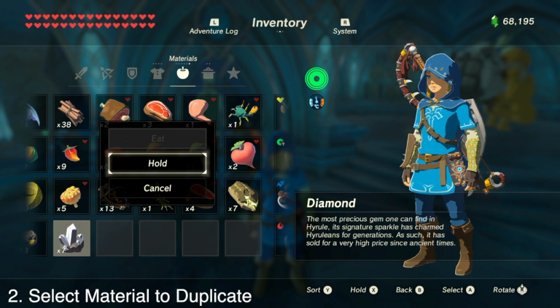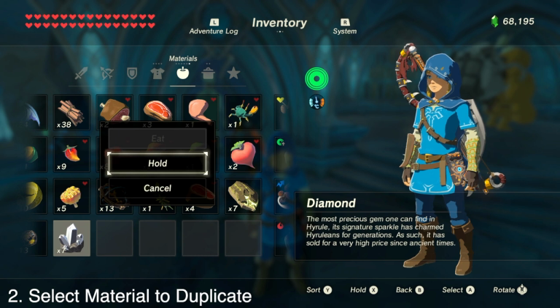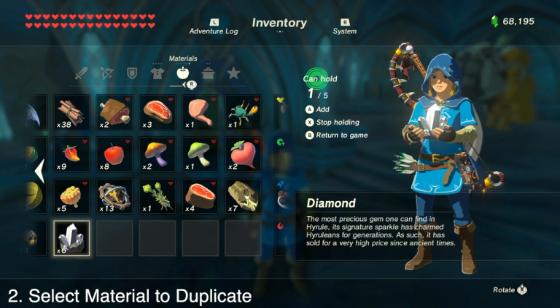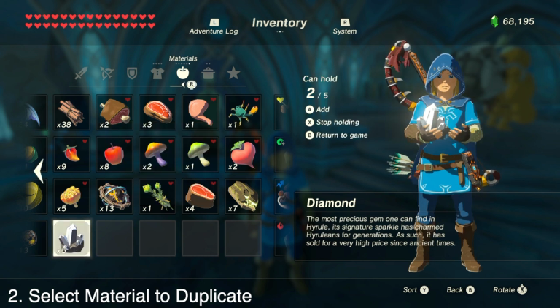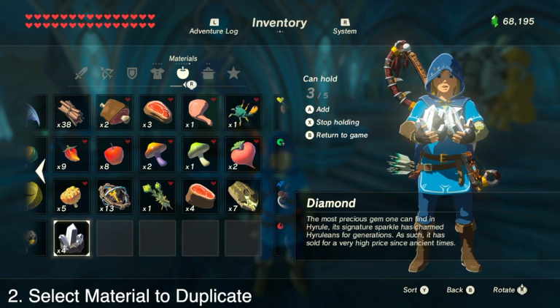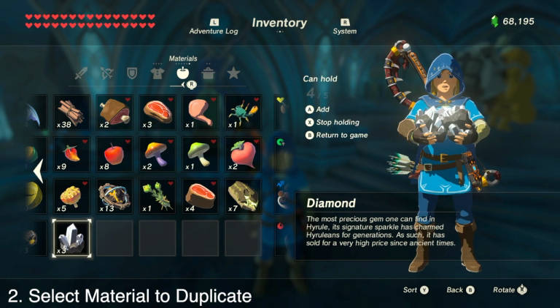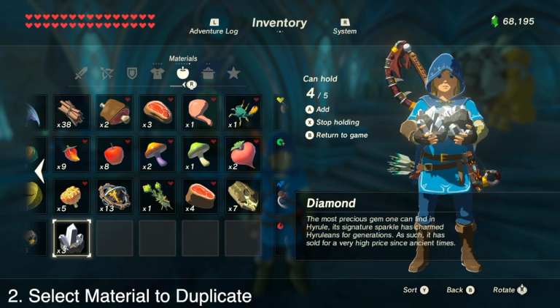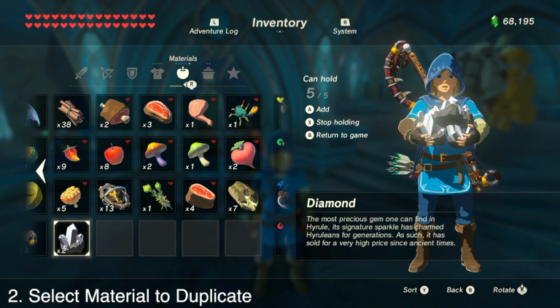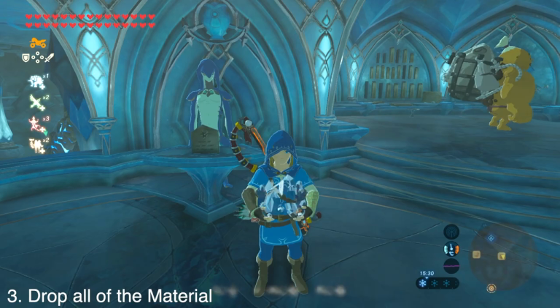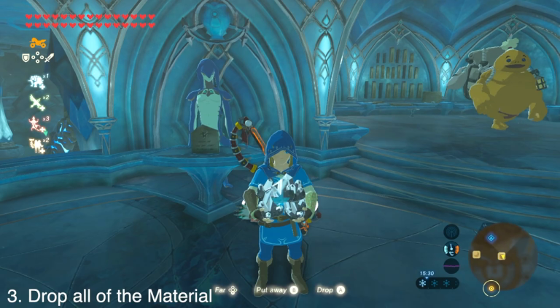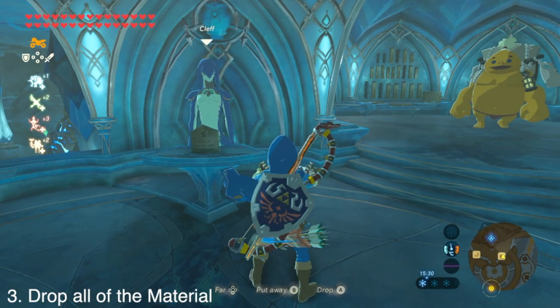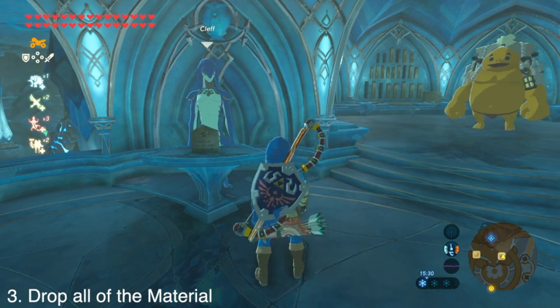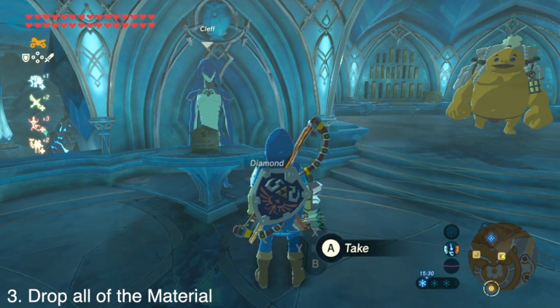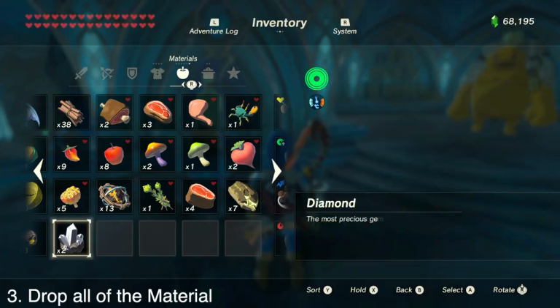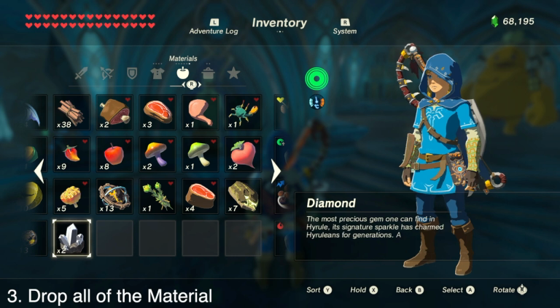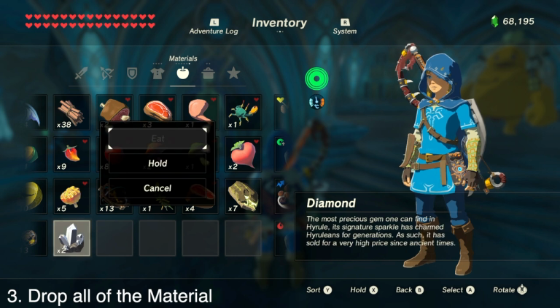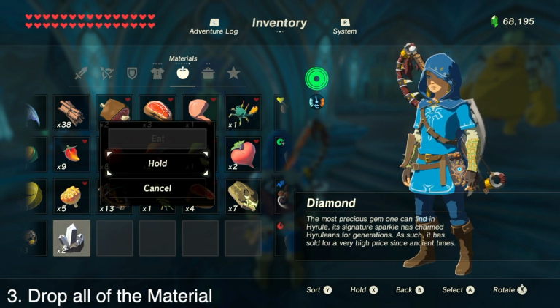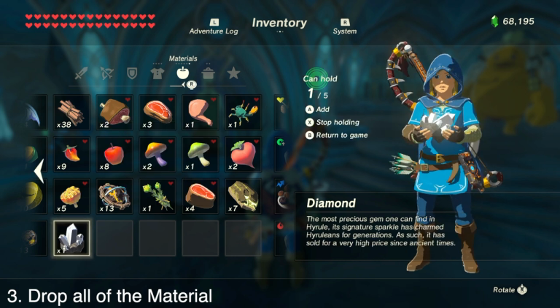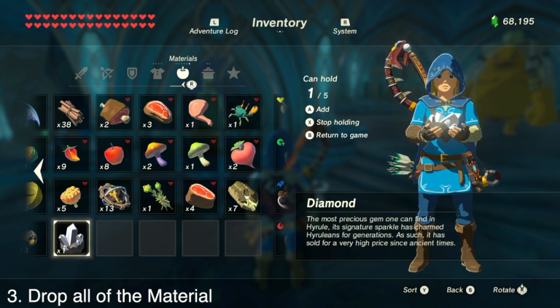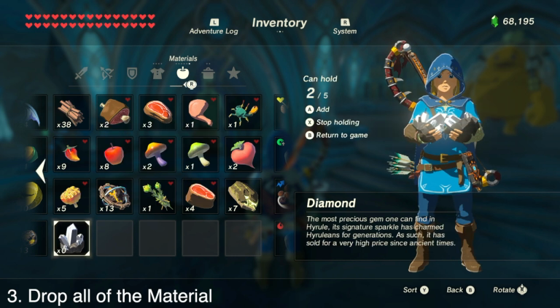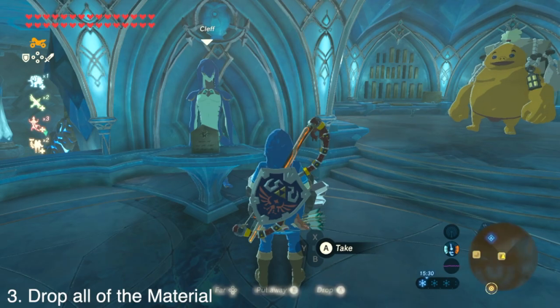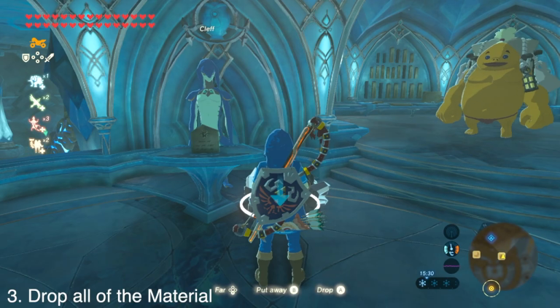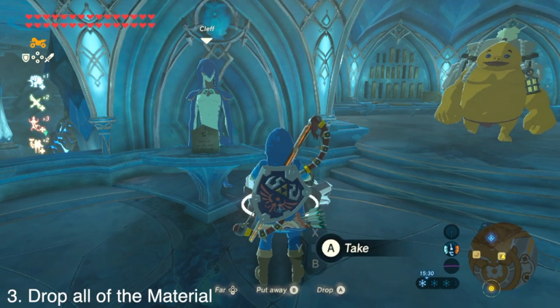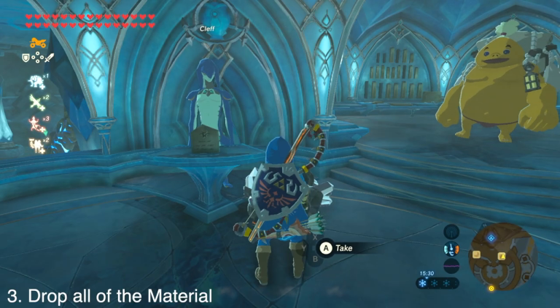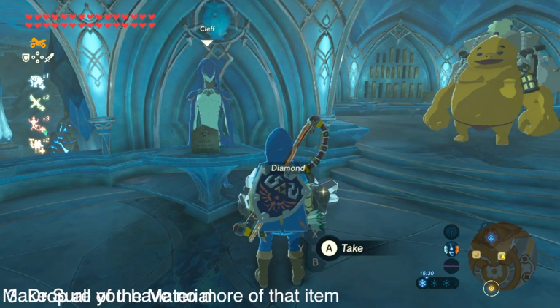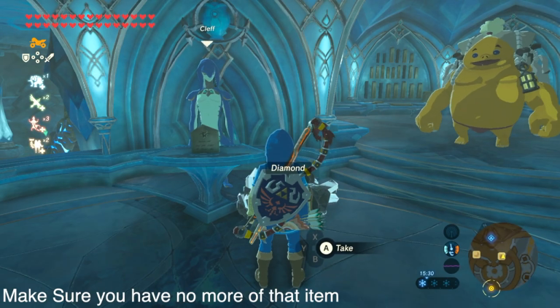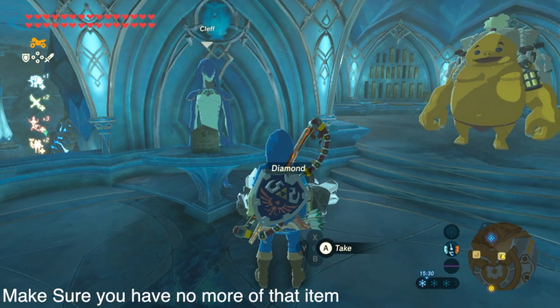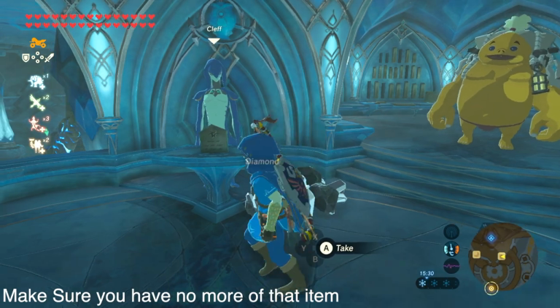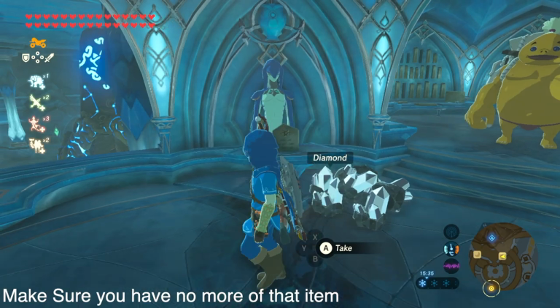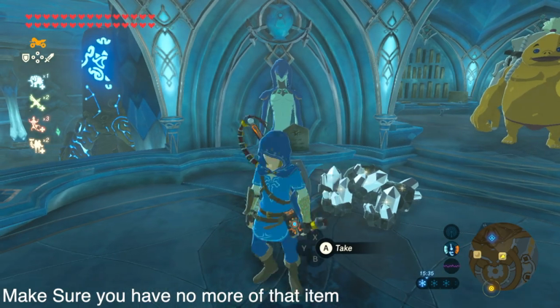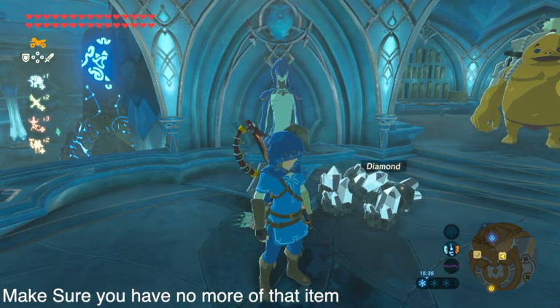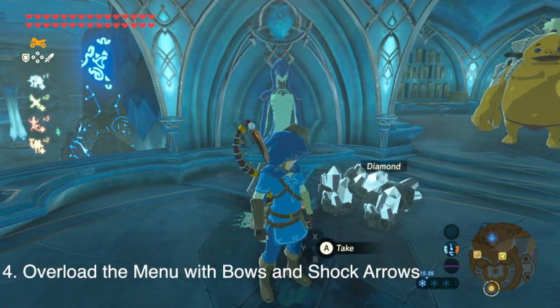For me it's diamonds. I'm just going to drop them all onto the ground so that we have no more diamonds in our inventory. So that's all seven diamonds dropped to the ground.